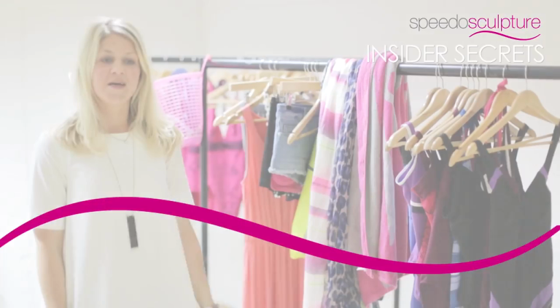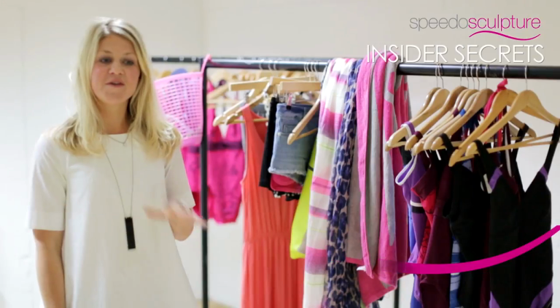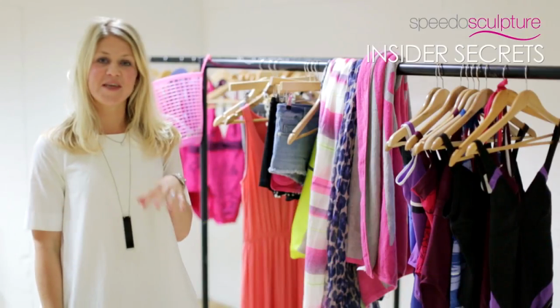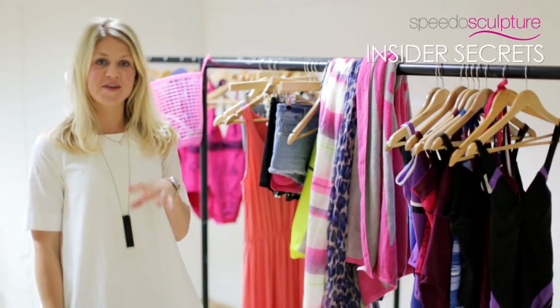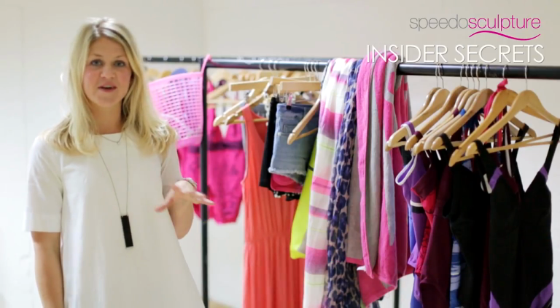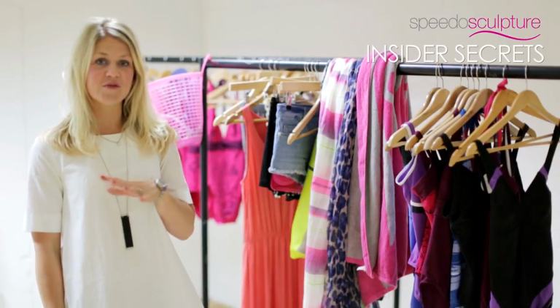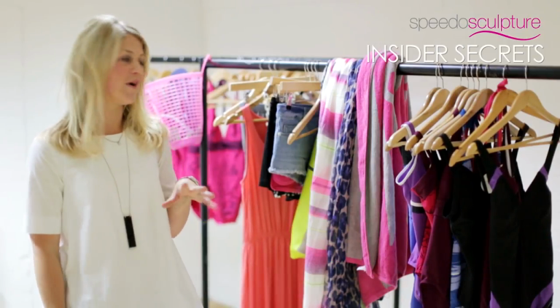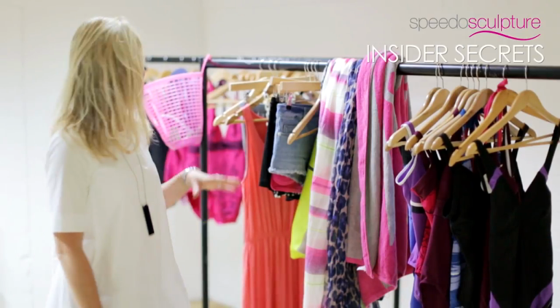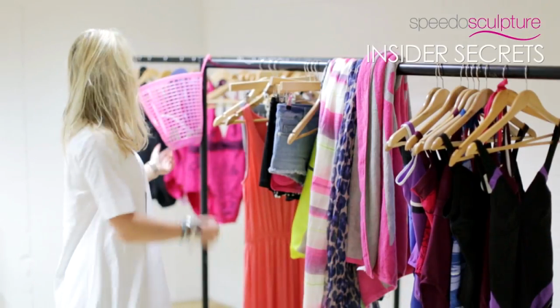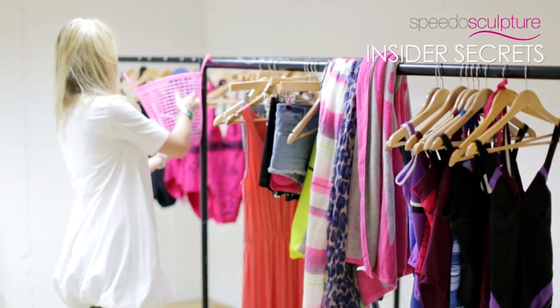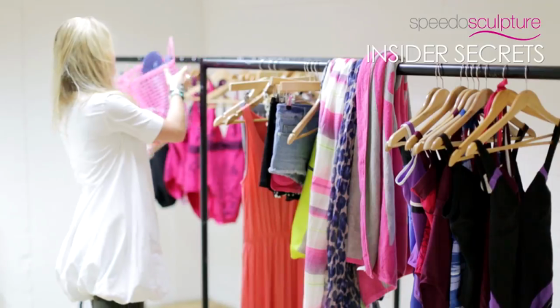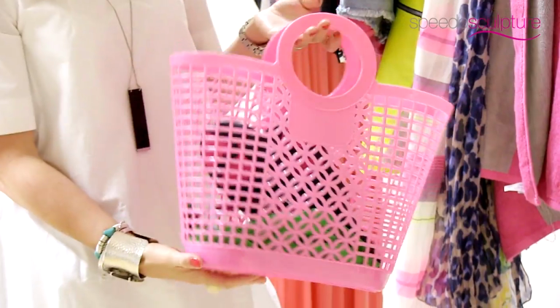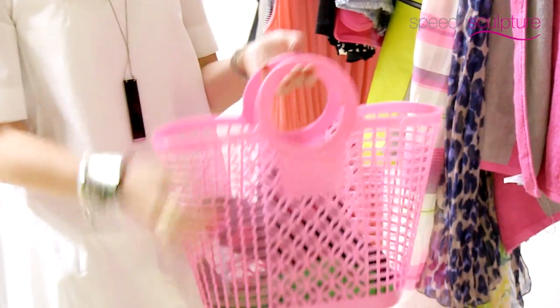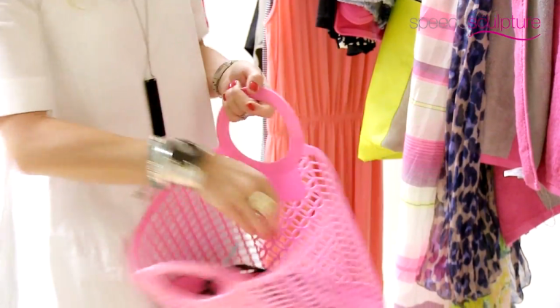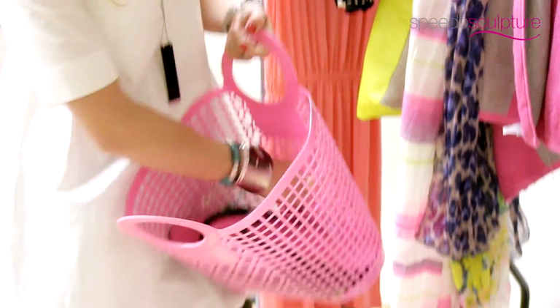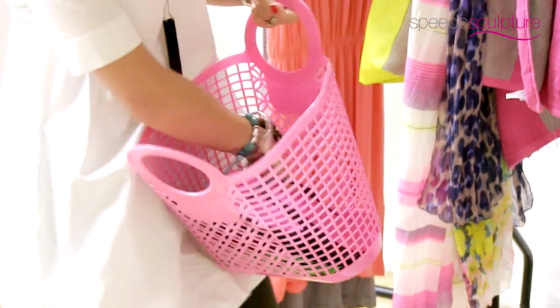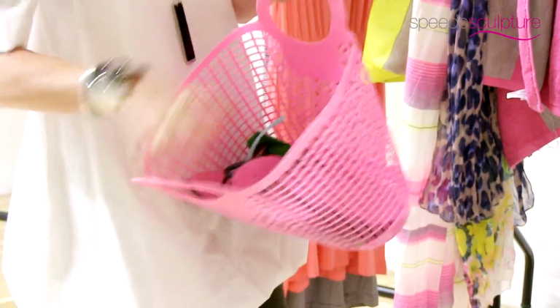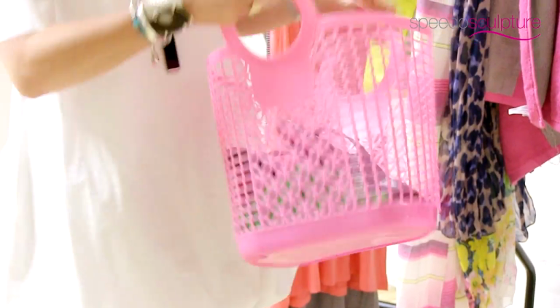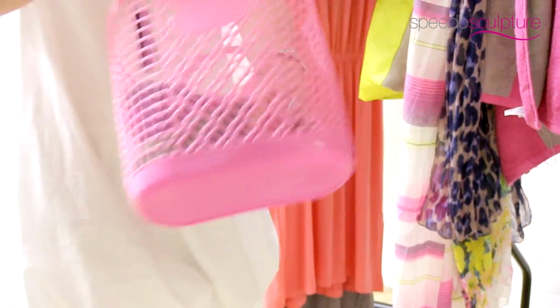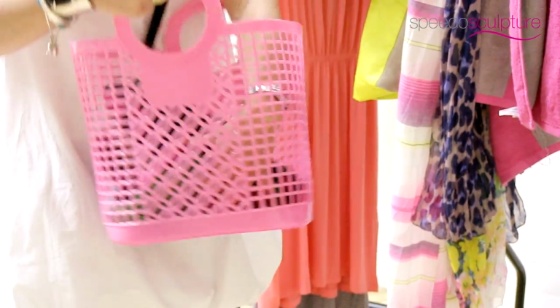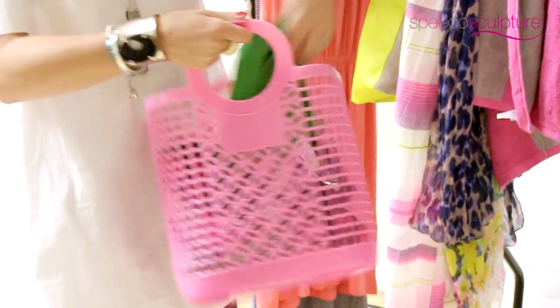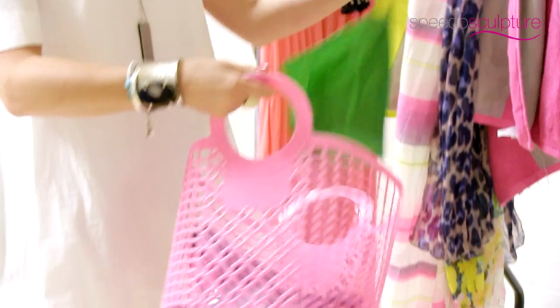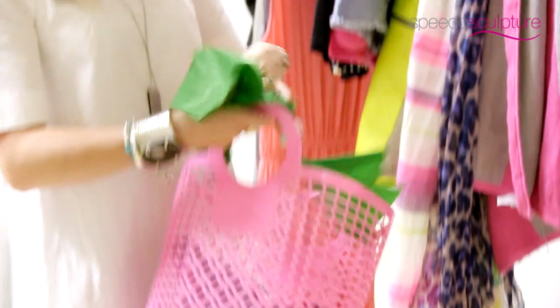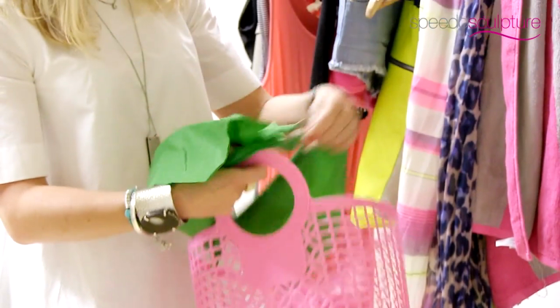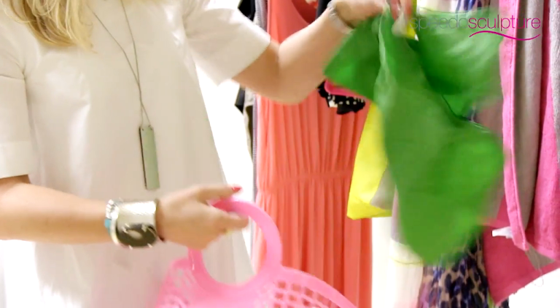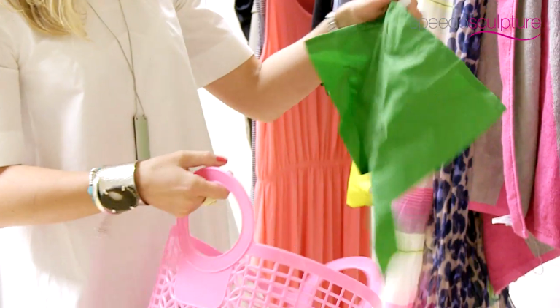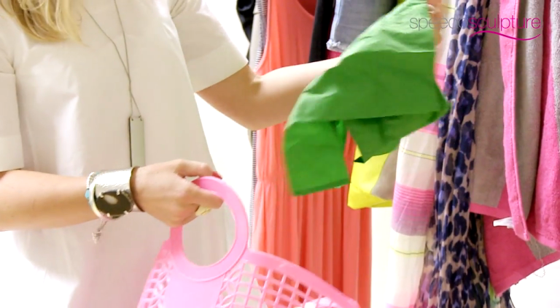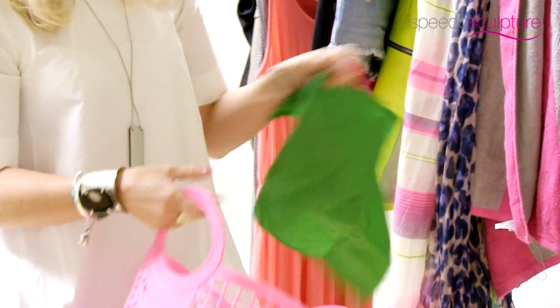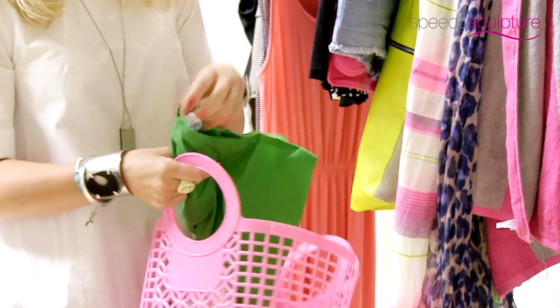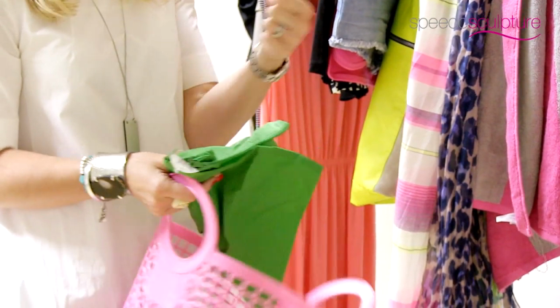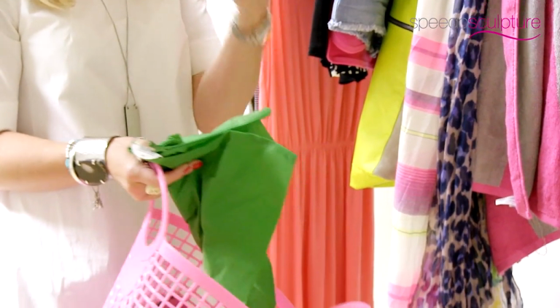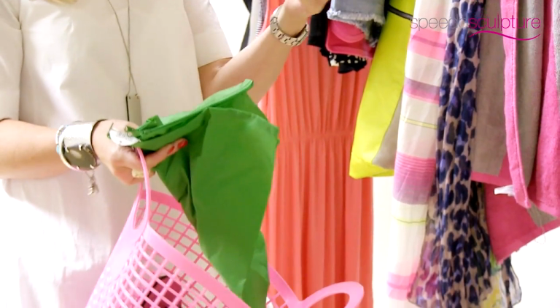A few top tips for accessorising your swimwear: always get a waterproof bag, either something like this or a selection like this, to always have somewhere to put your shampoo and your locker key.